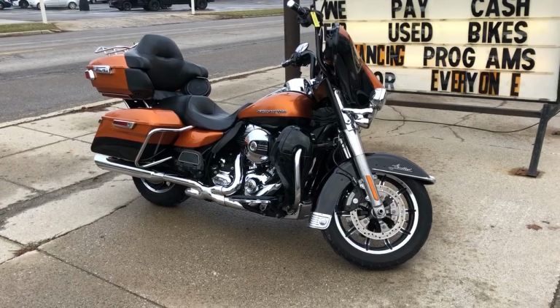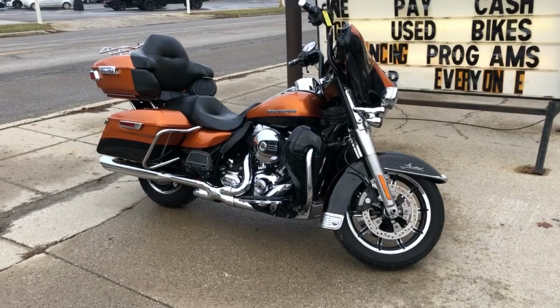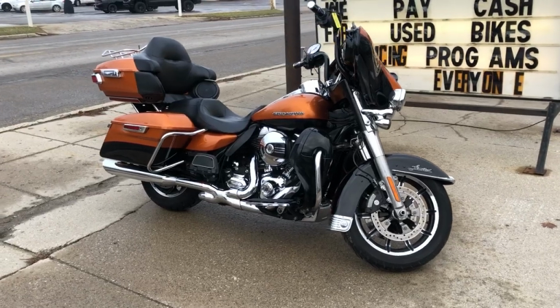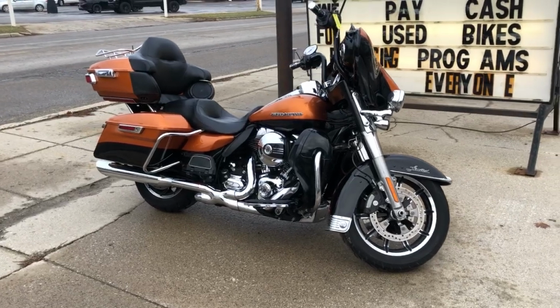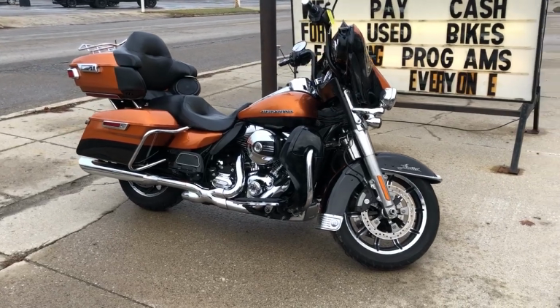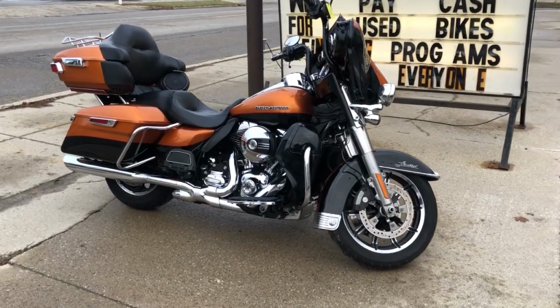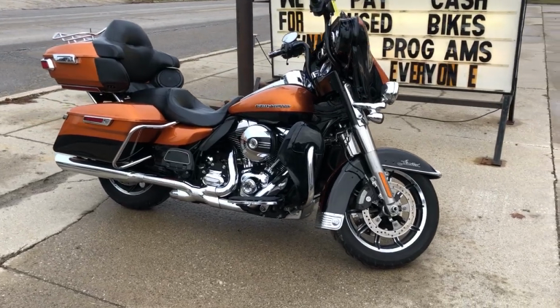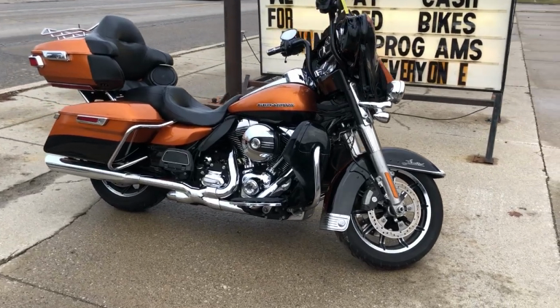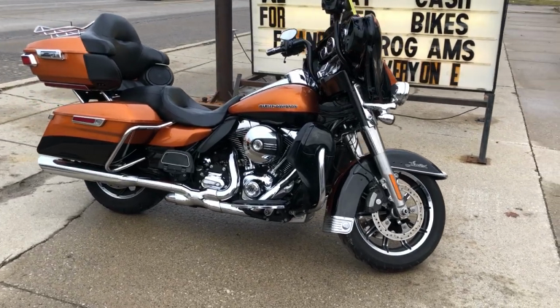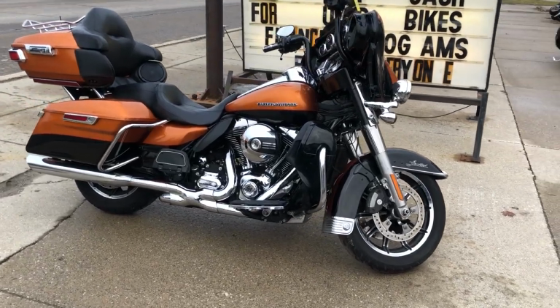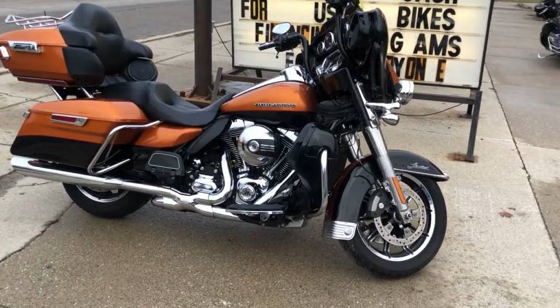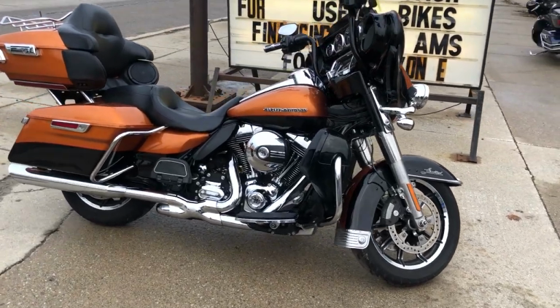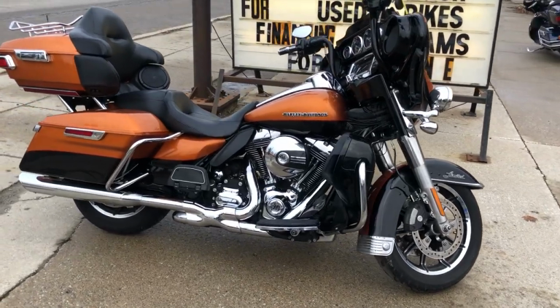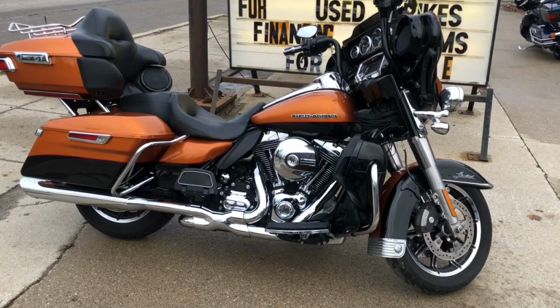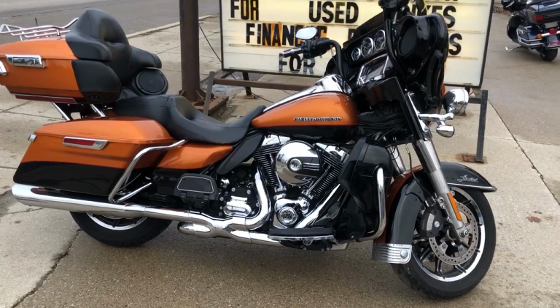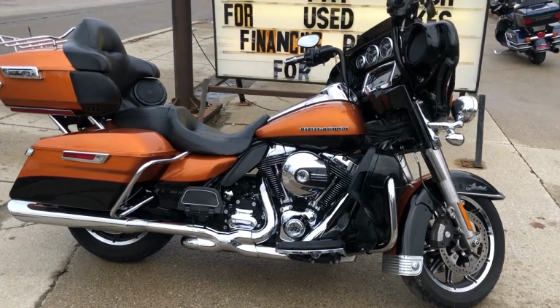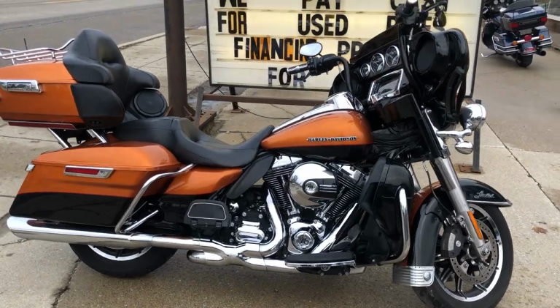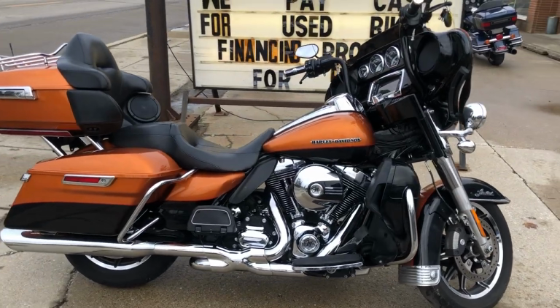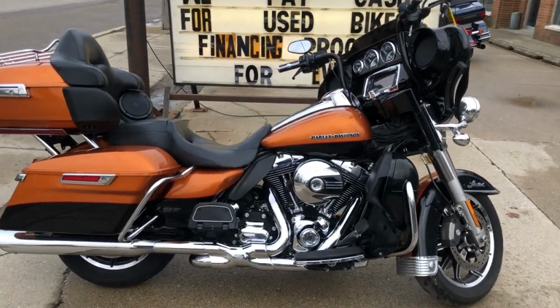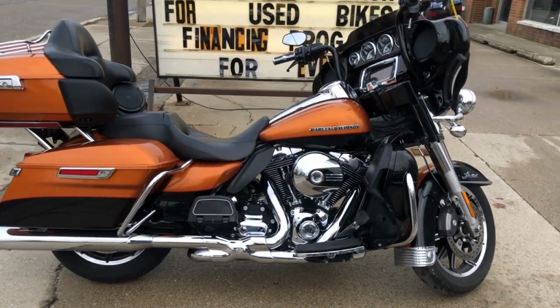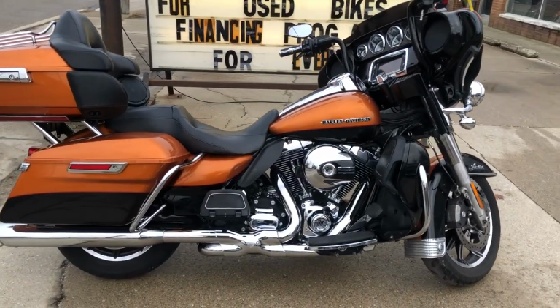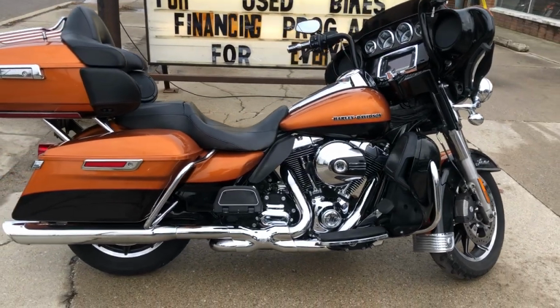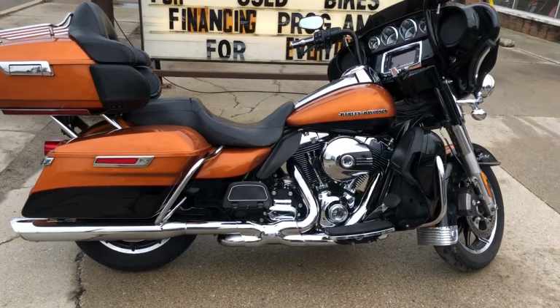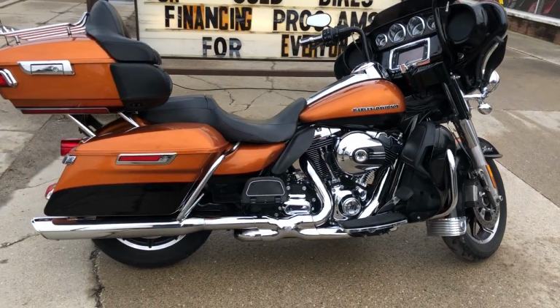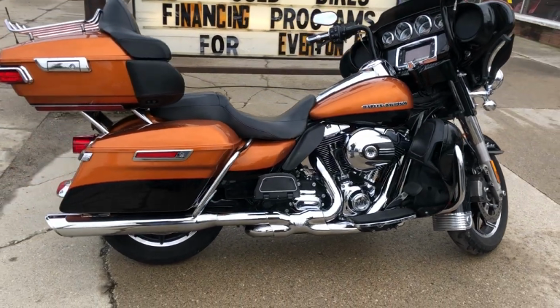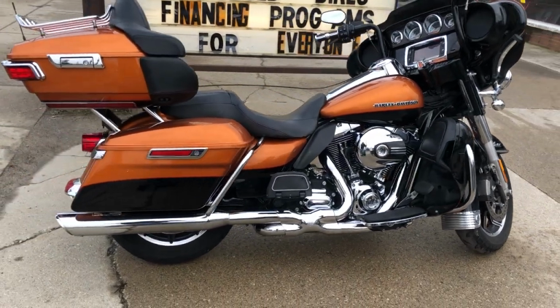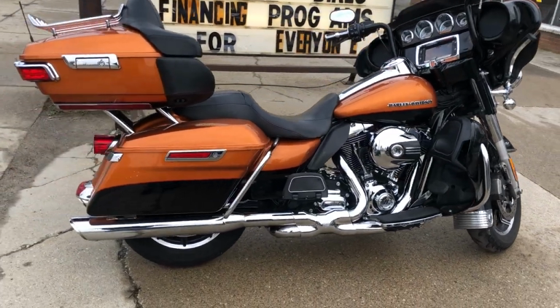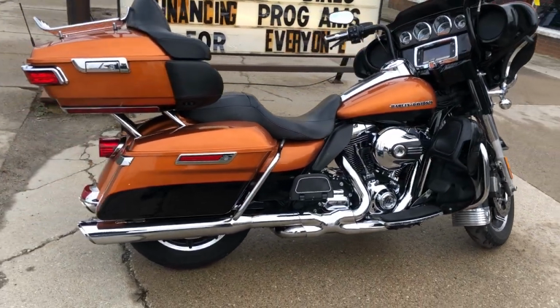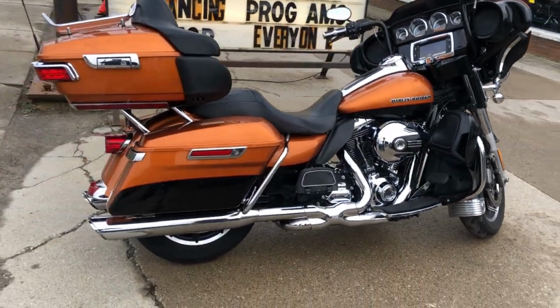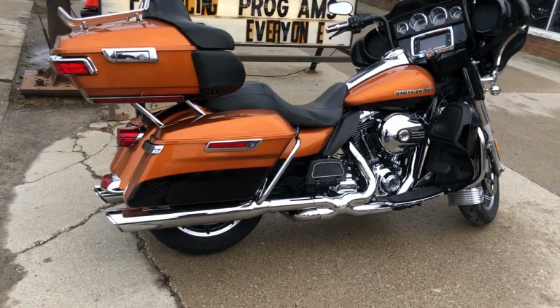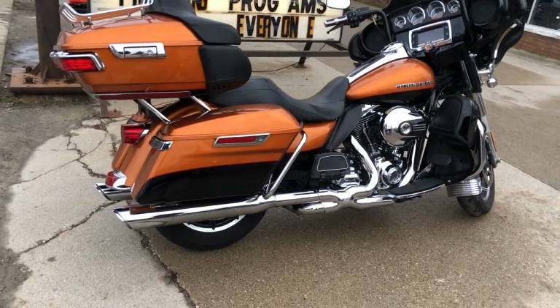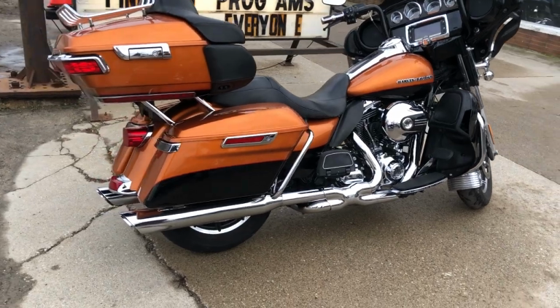Hey guys, ApprovalPowerSports.com here. We have a used Harley Ultra Limited for sale in a hard to find color. The whiskey and vivid black two-tone paint shines like new.